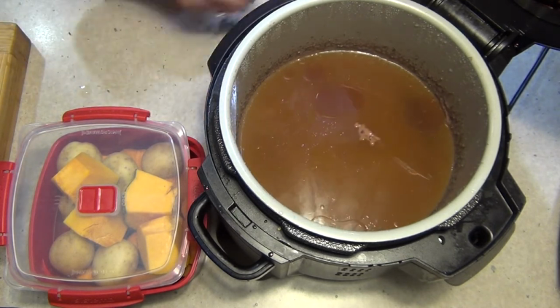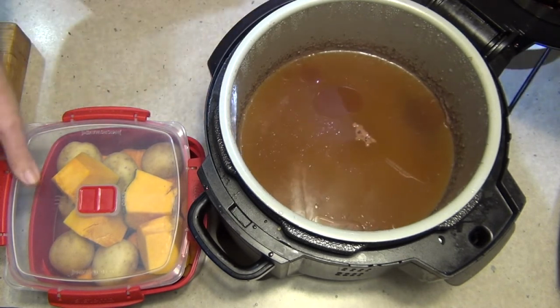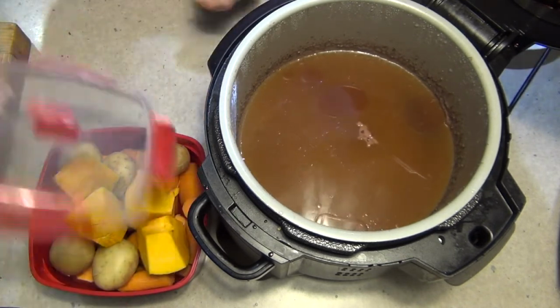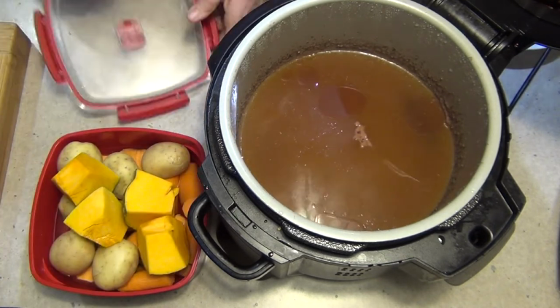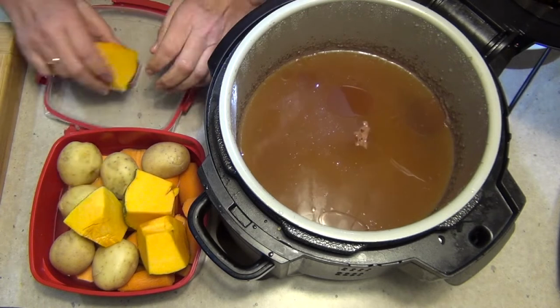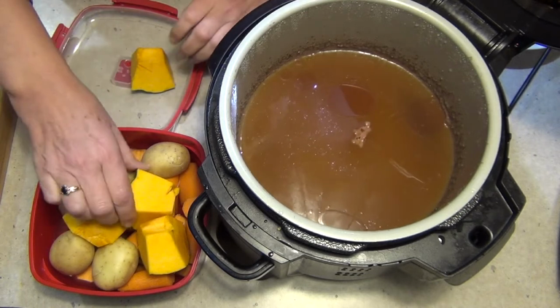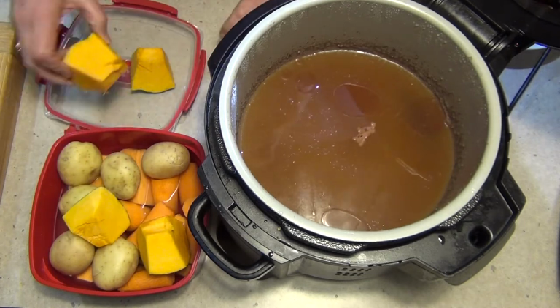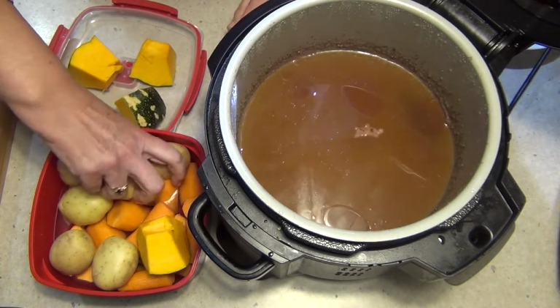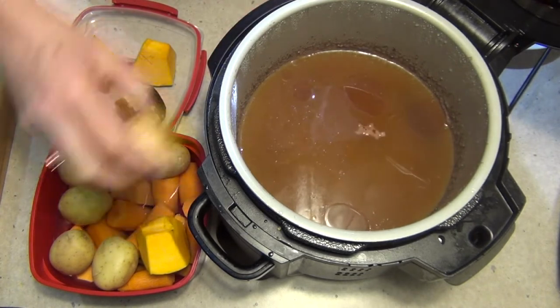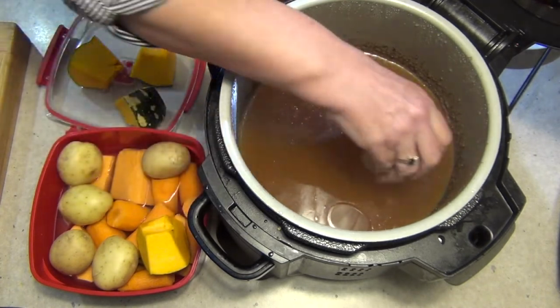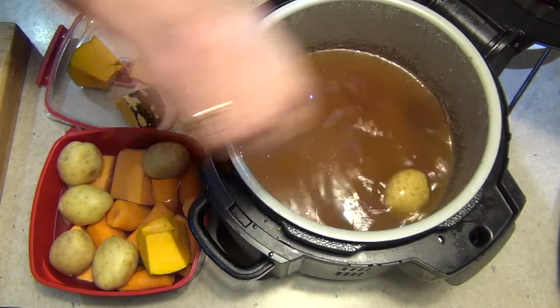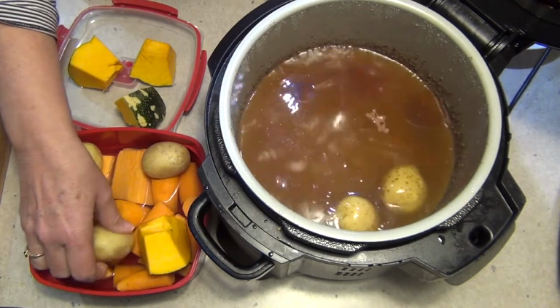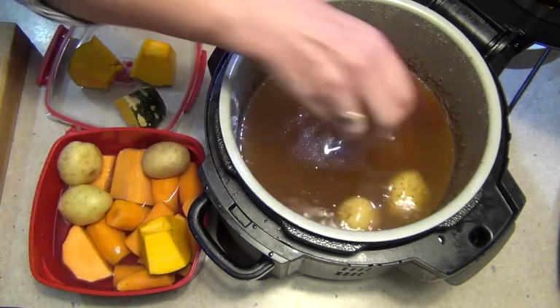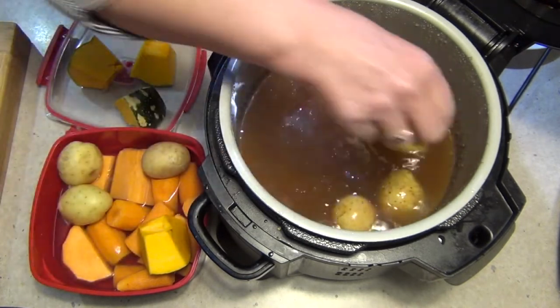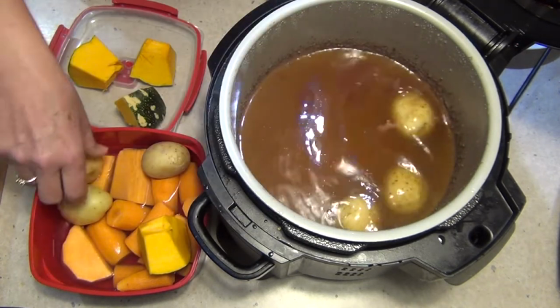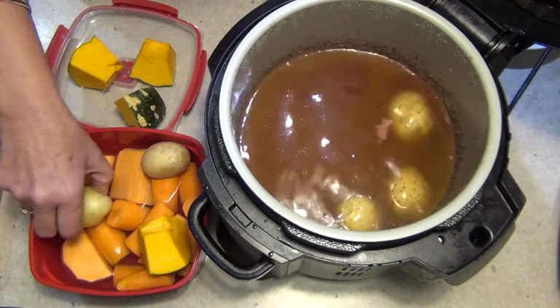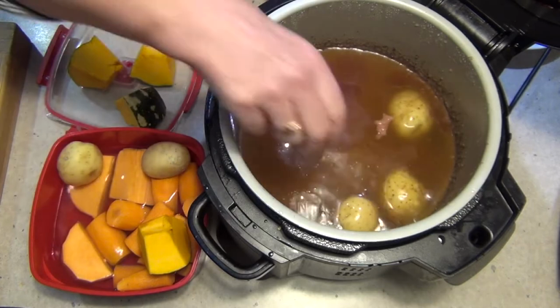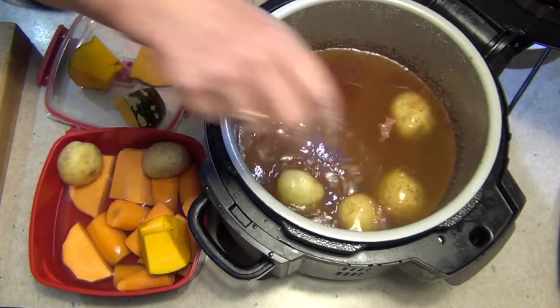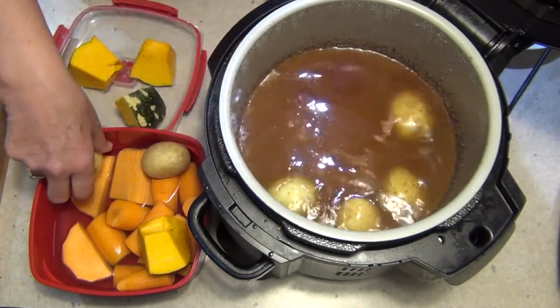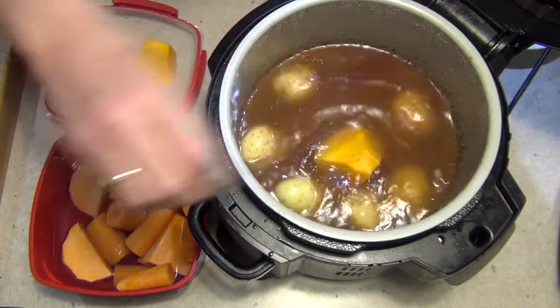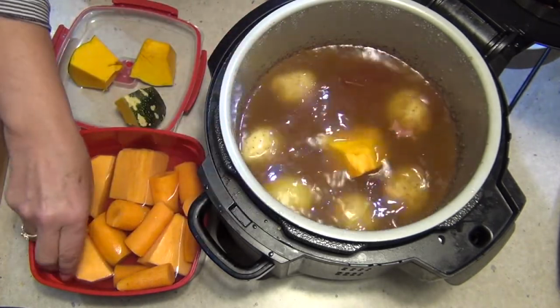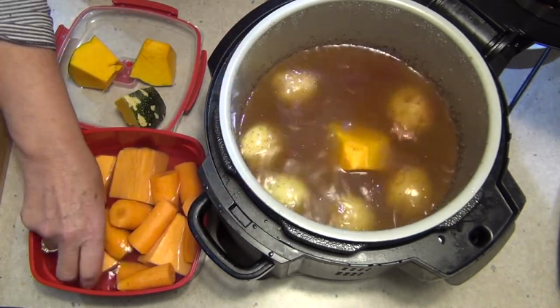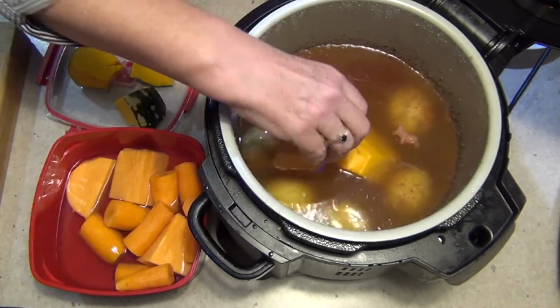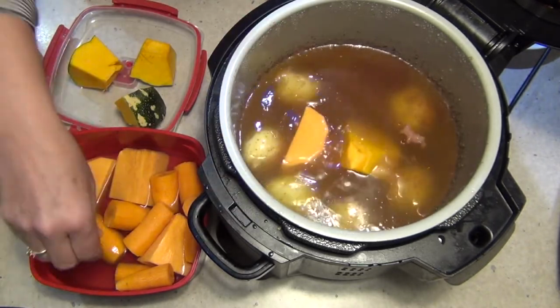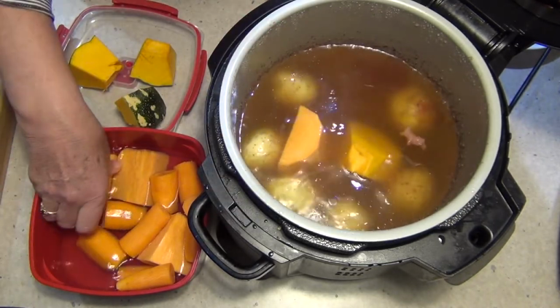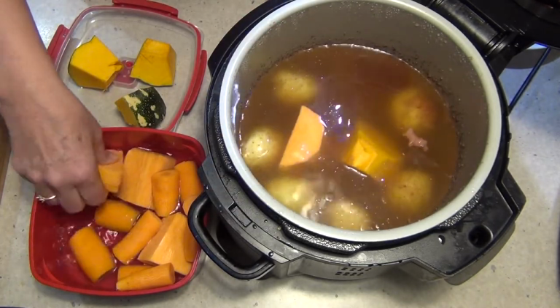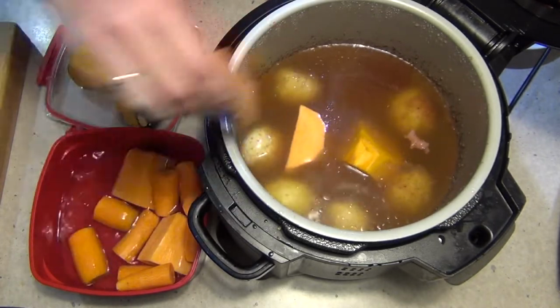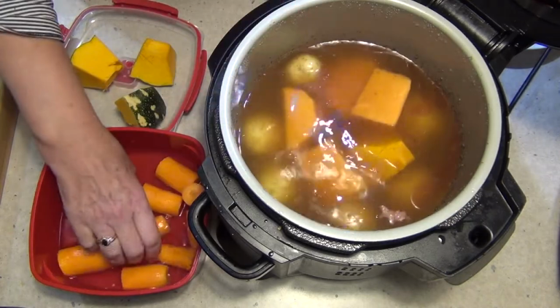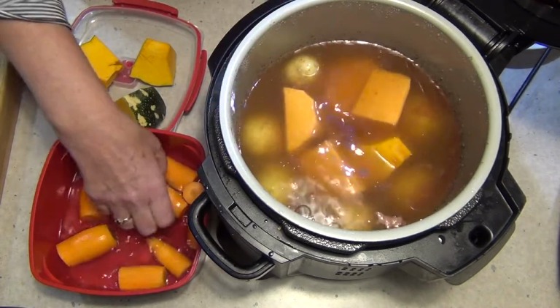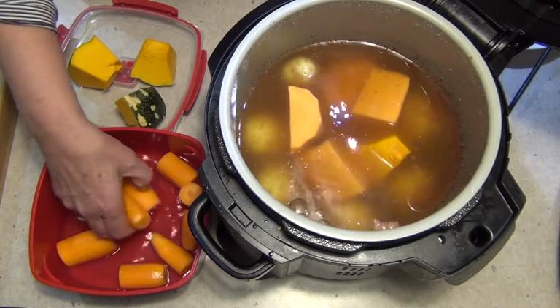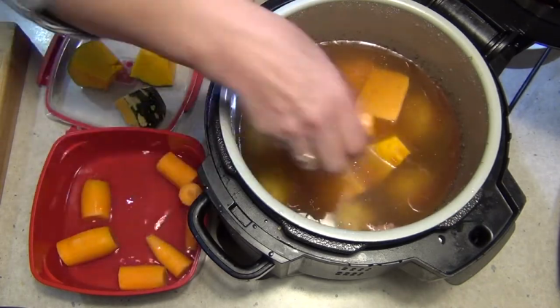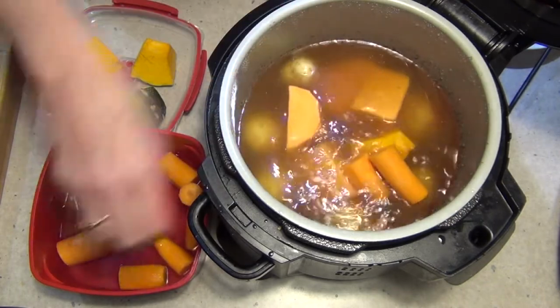So it's in with our vegetables now. We're putting our potatoes on the bottom — I haven't peeled those, they're nice little chats. Pumpkin goes in, our sweet potato or kumara, and carrots.